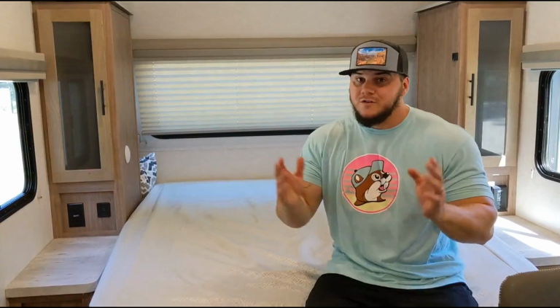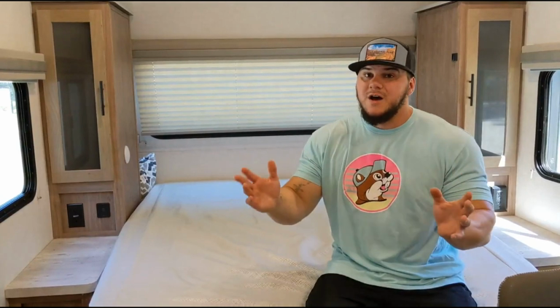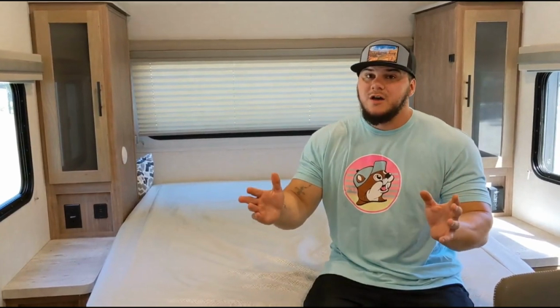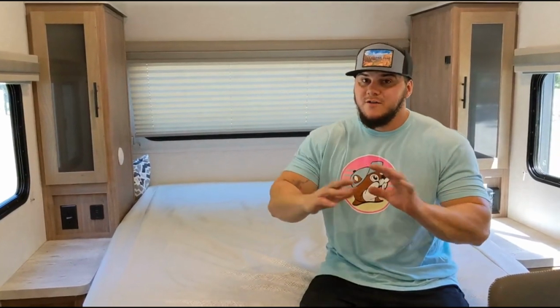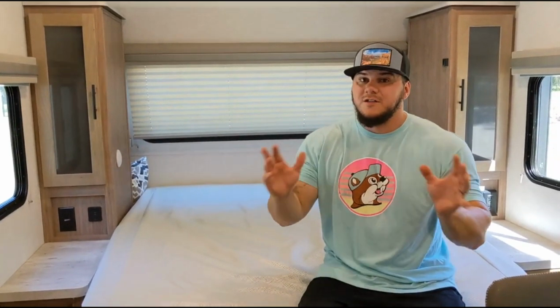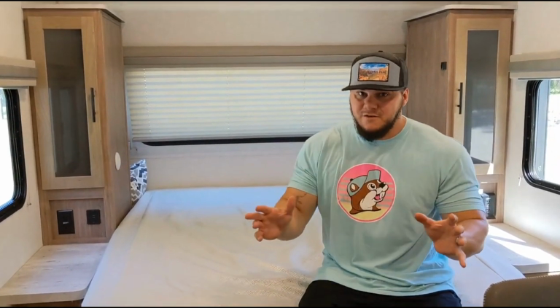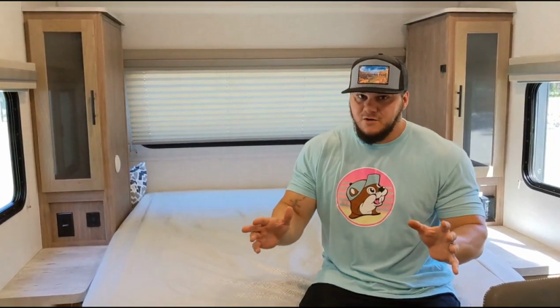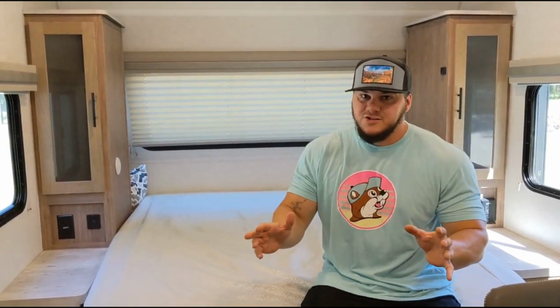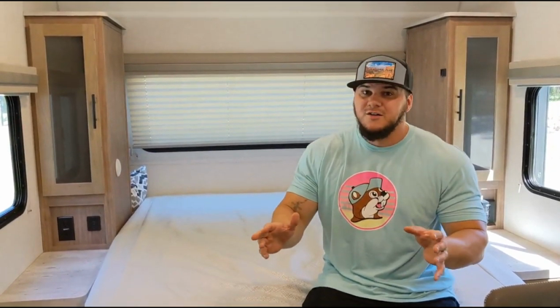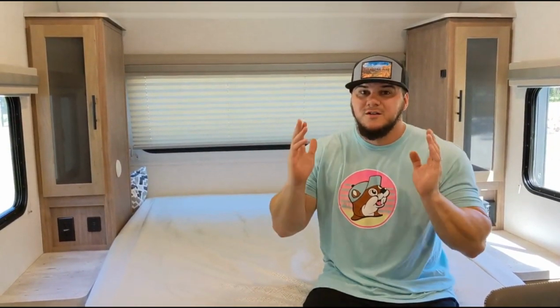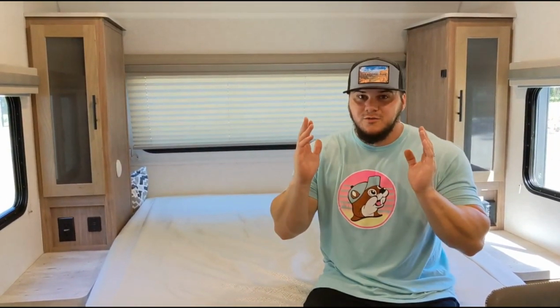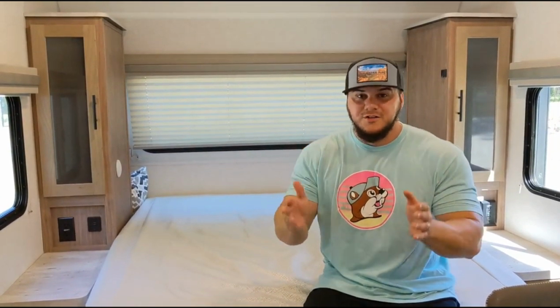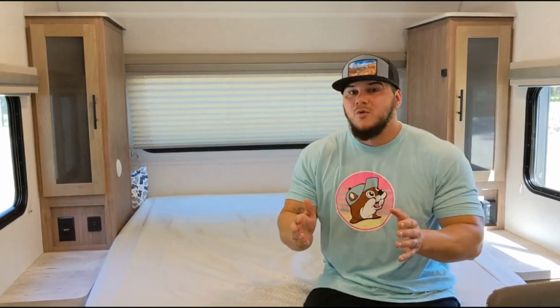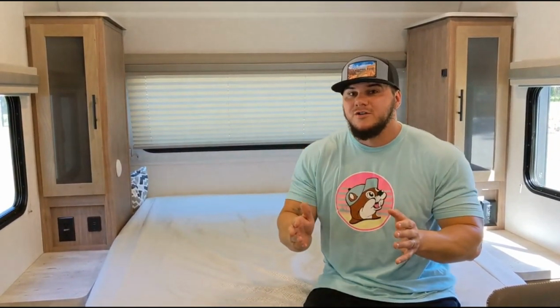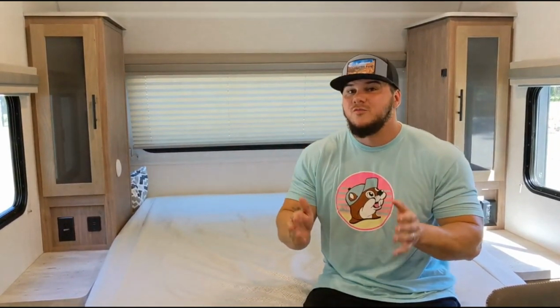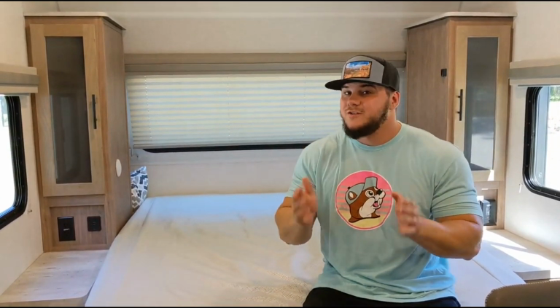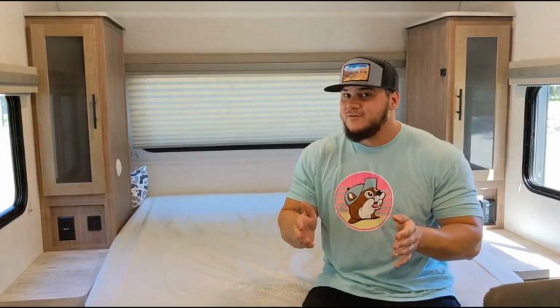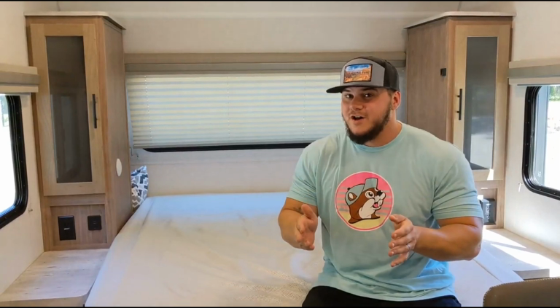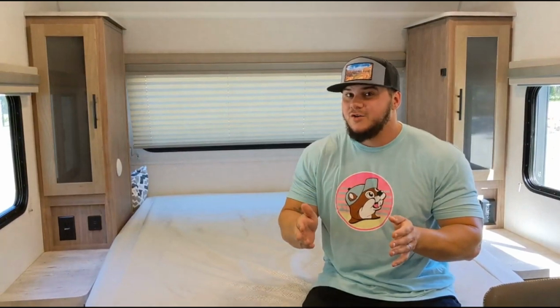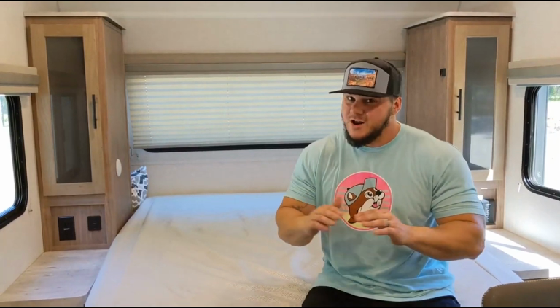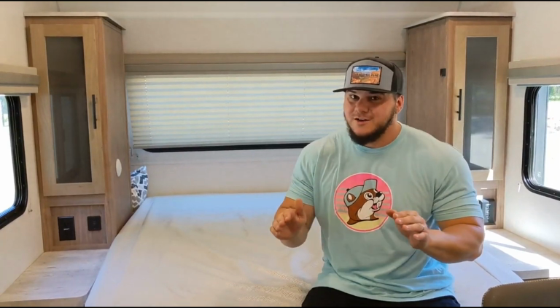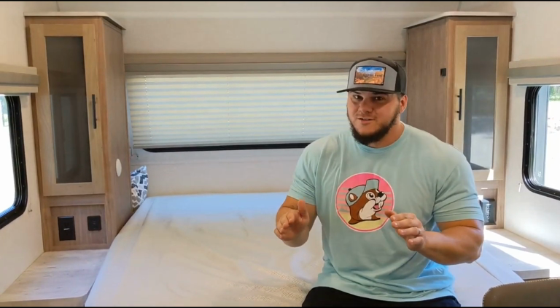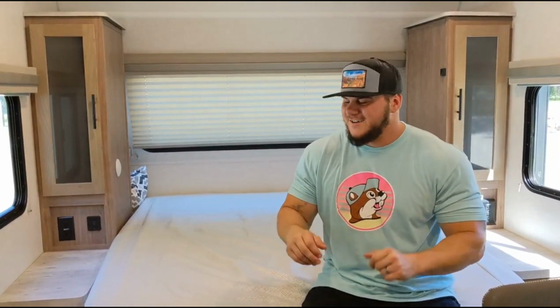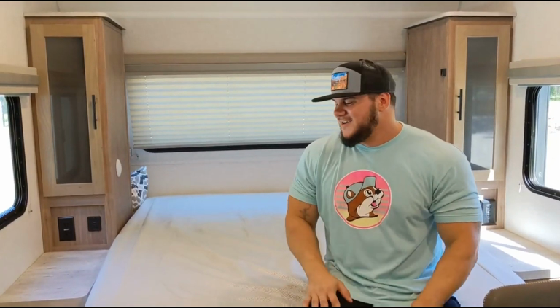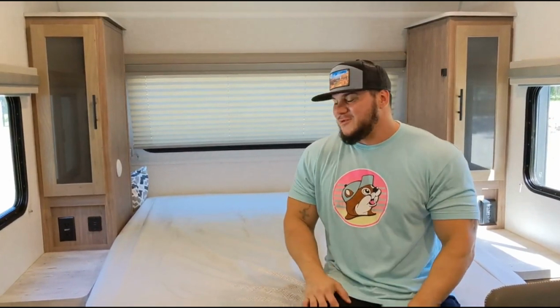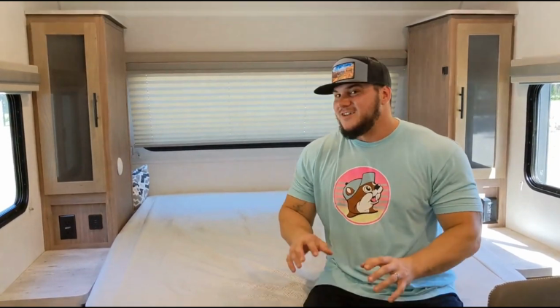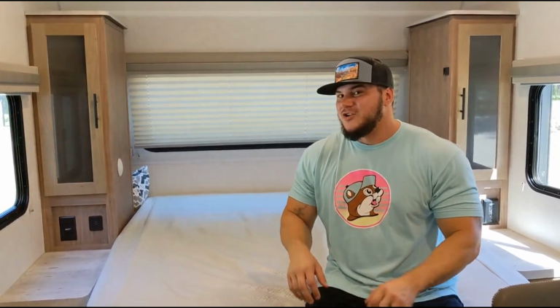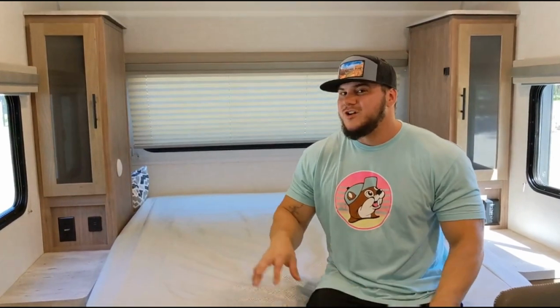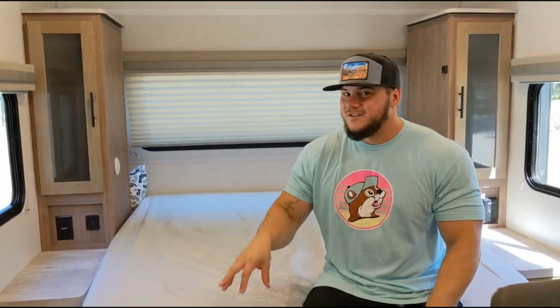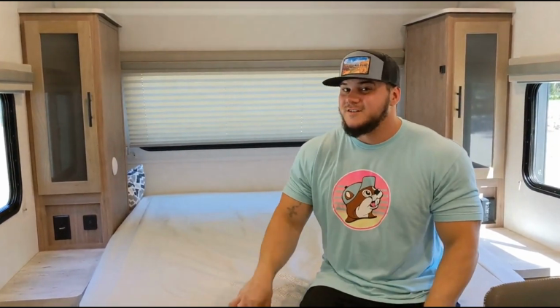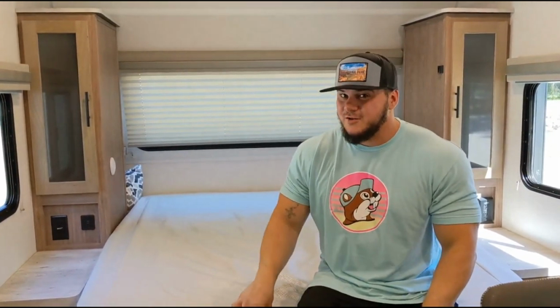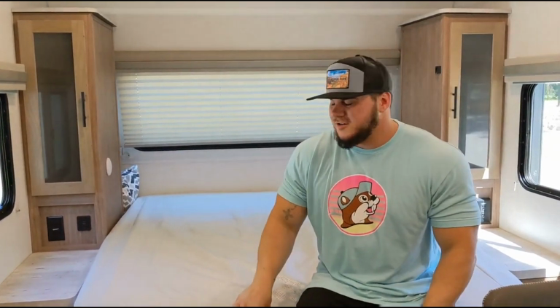For everybody that's been following our channel — we're going to talk more in another video, but we still have our Travato and we're not getting rid of that. So when I say getting our new rig, this is a second rig.